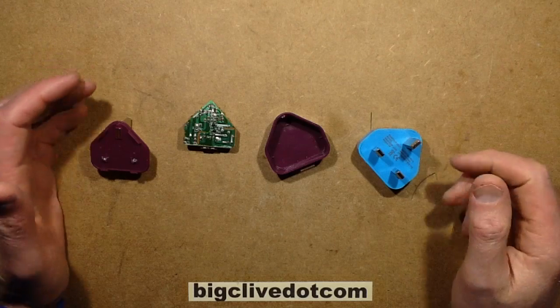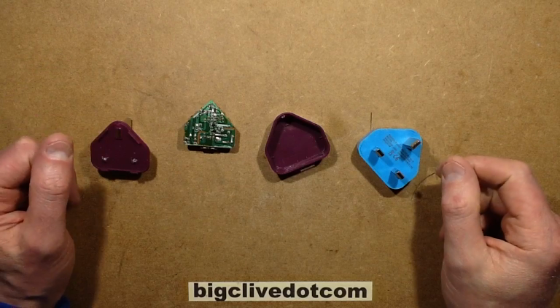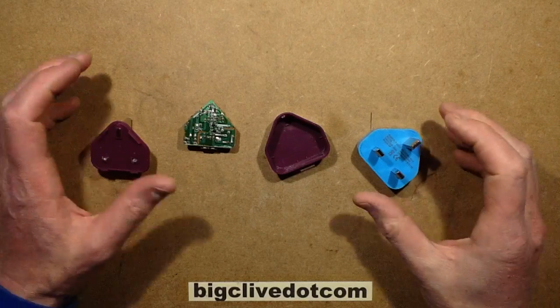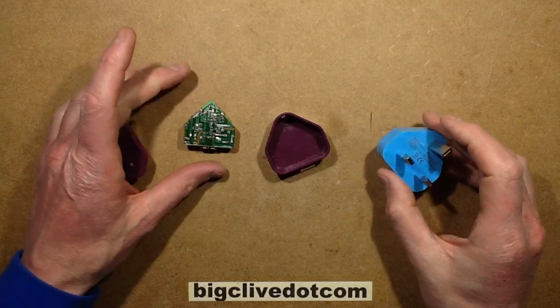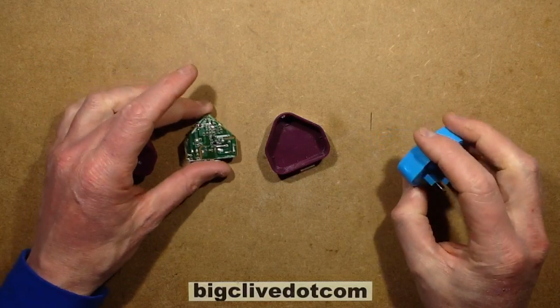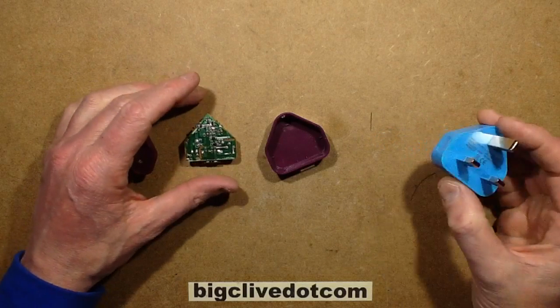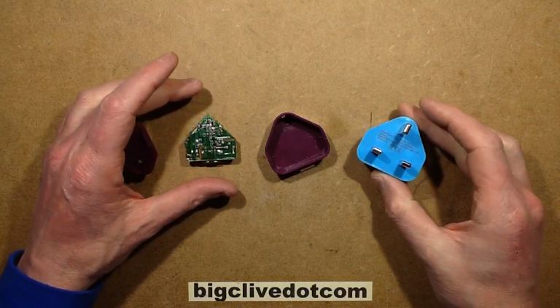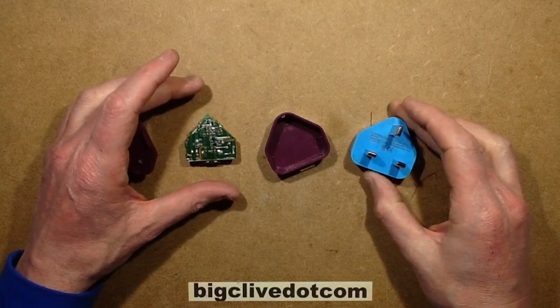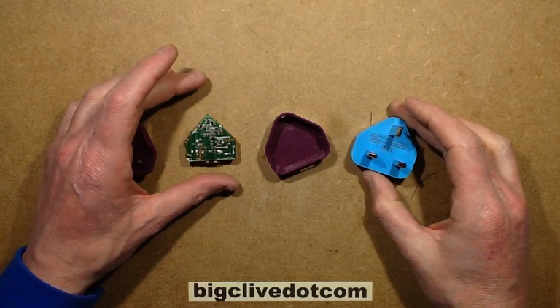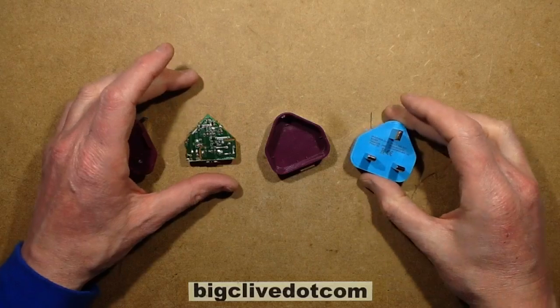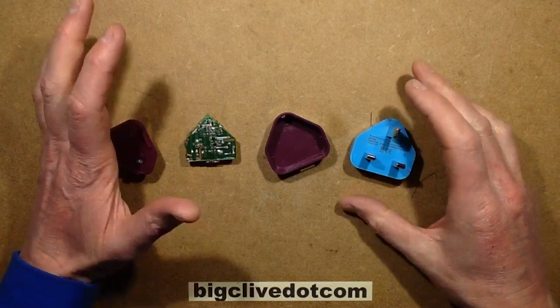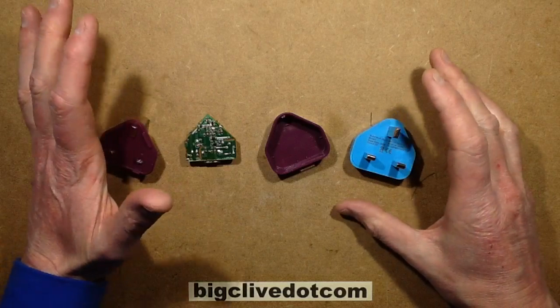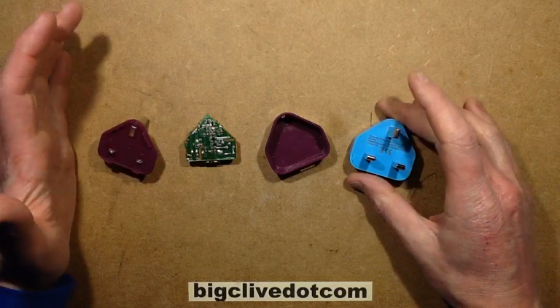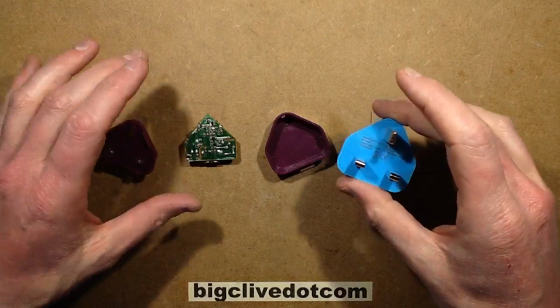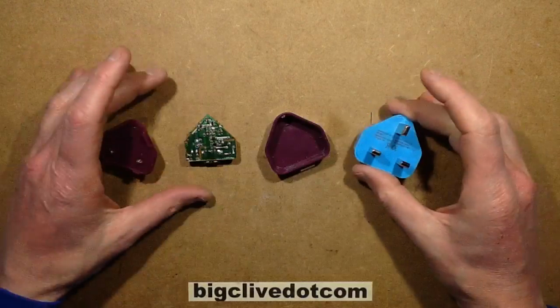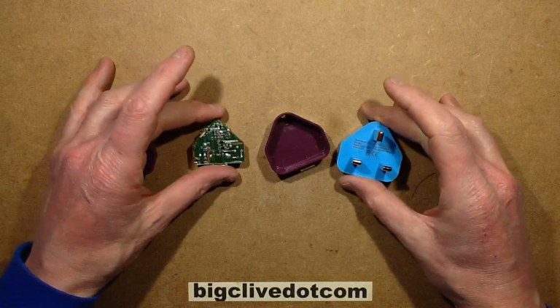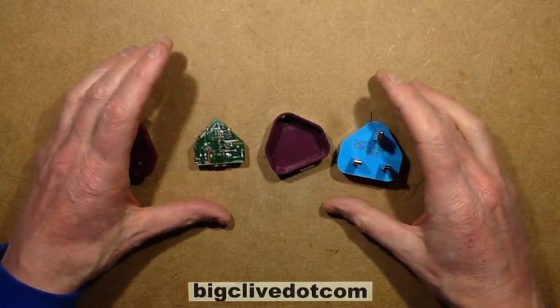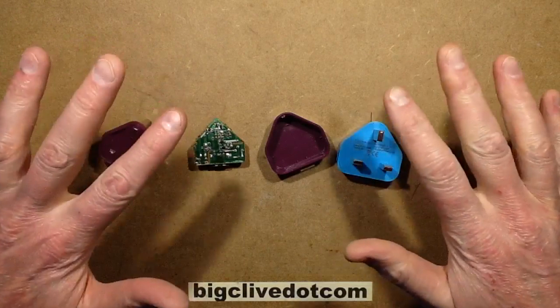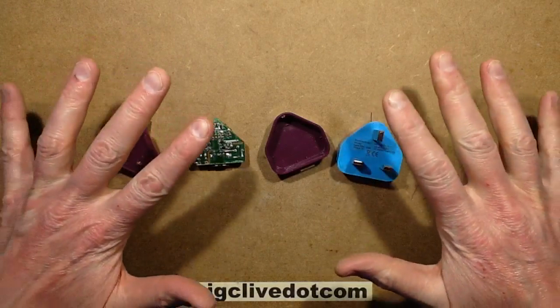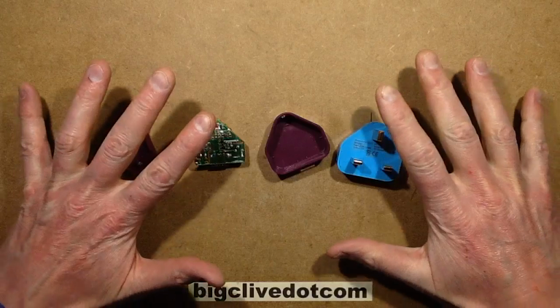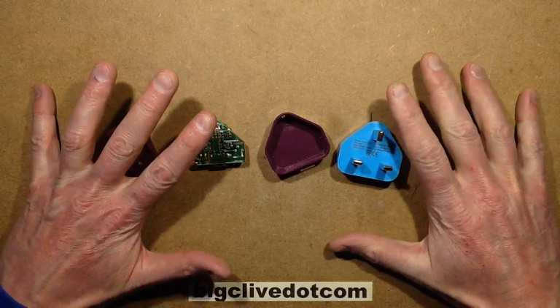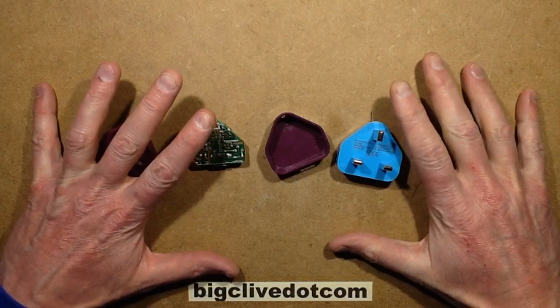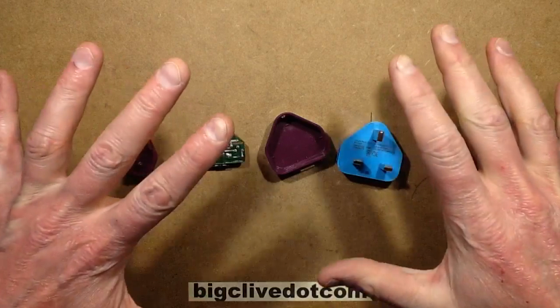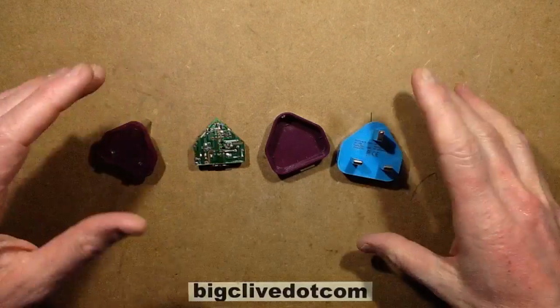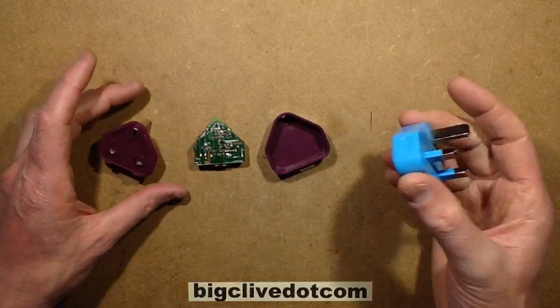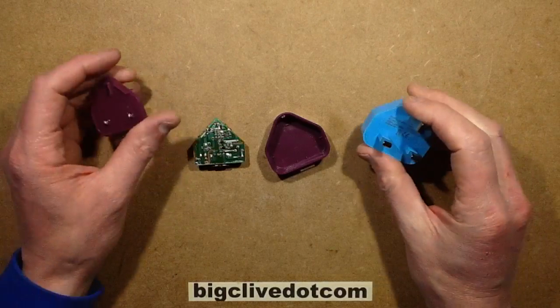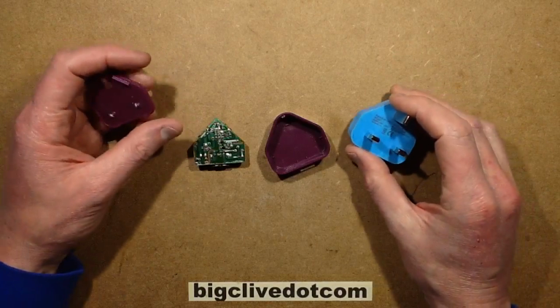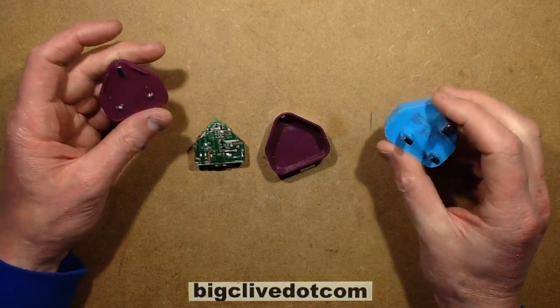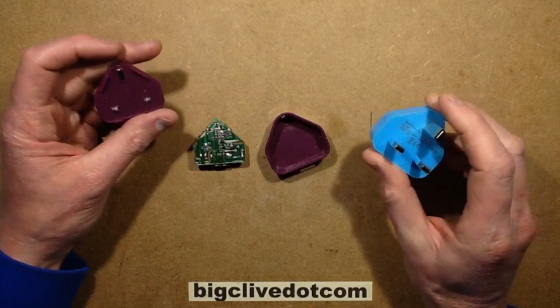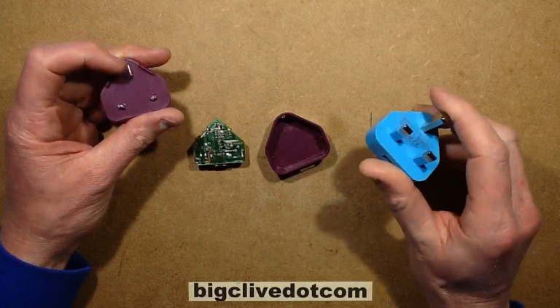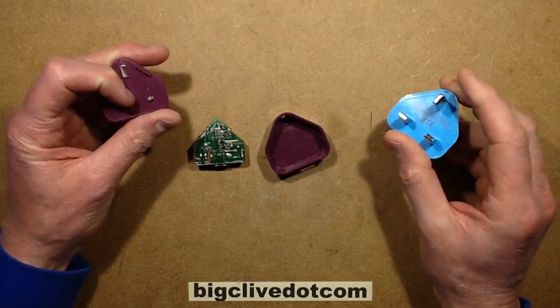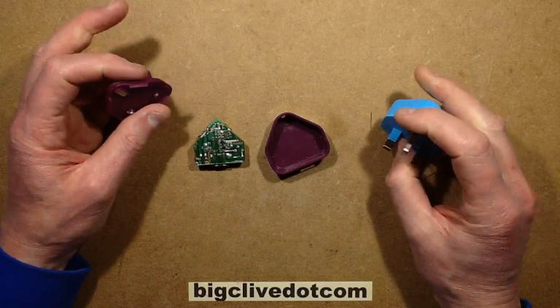Sometimes people generously send me things like these plugs that Andy Davies sent quite a while back. They go into the pile to get done later on, then get moved down the pile, and after a while they resurface again. These ones resurfaced recently and I thought I really should do a wee video on them.